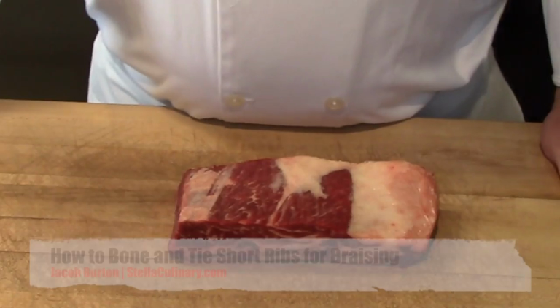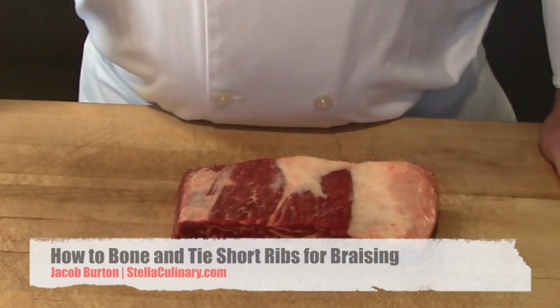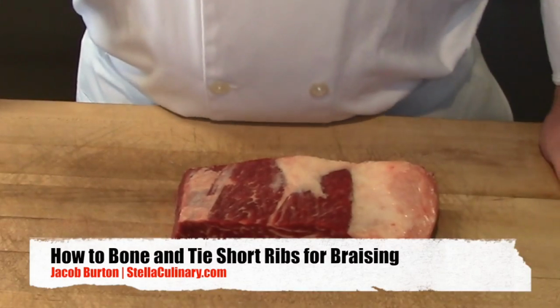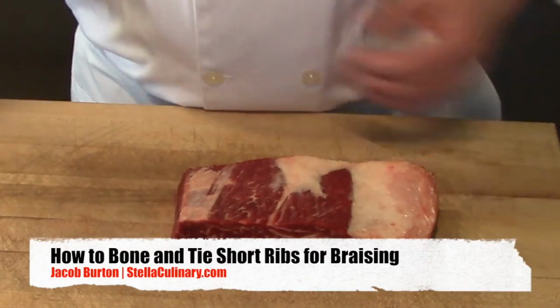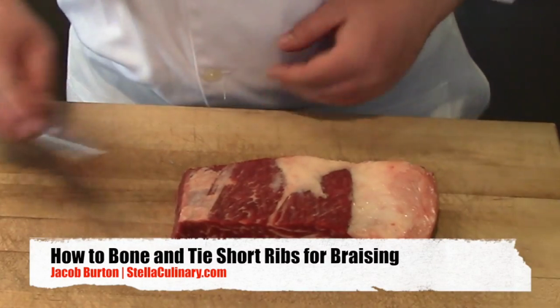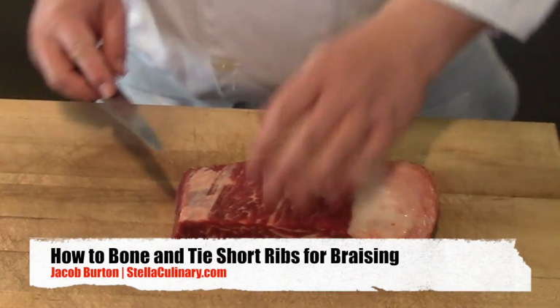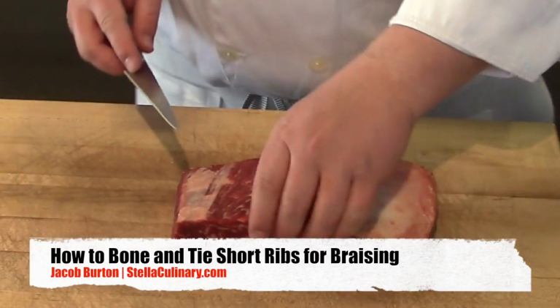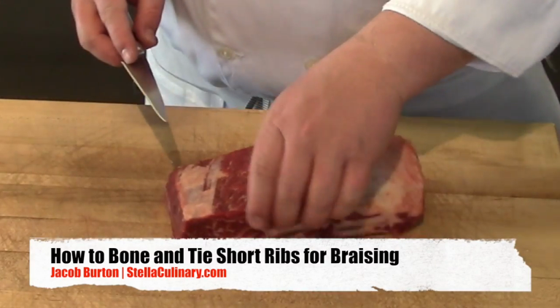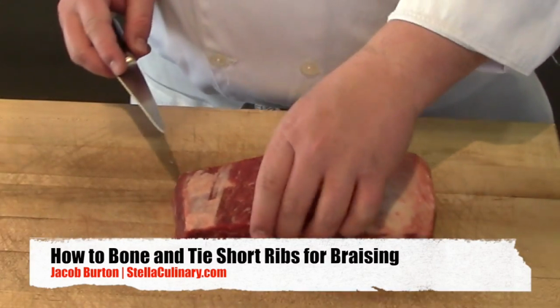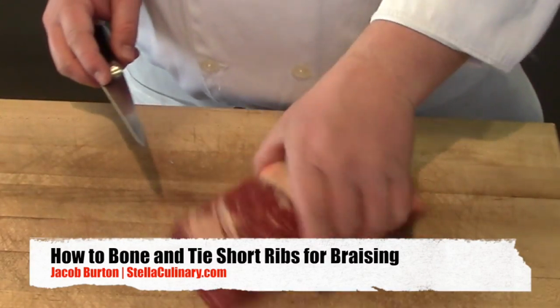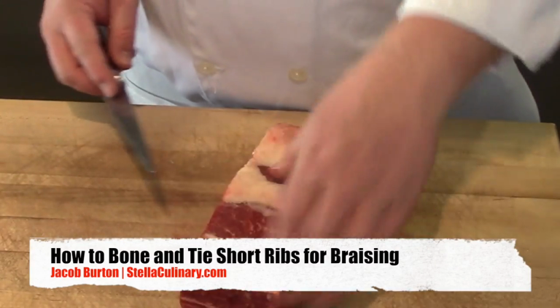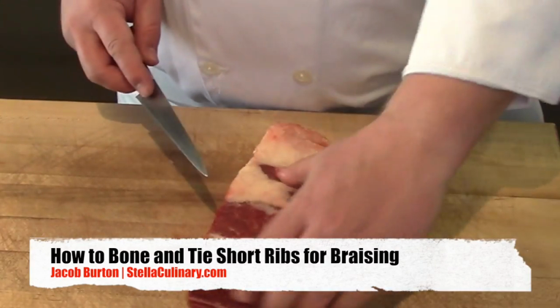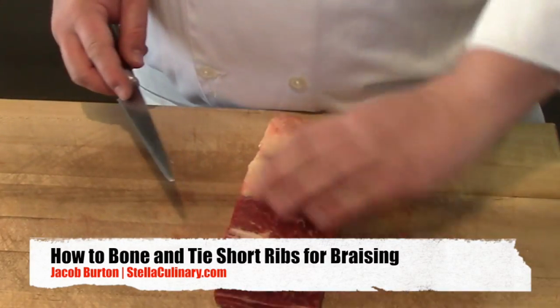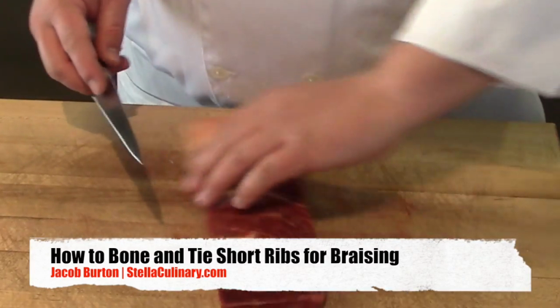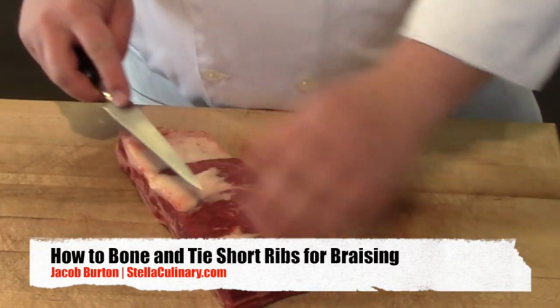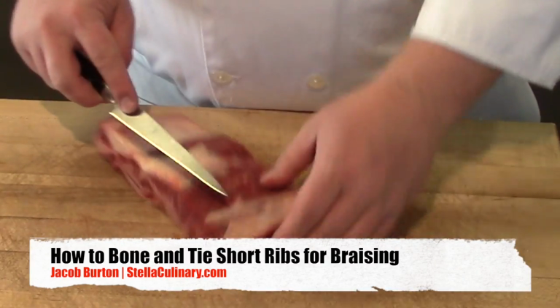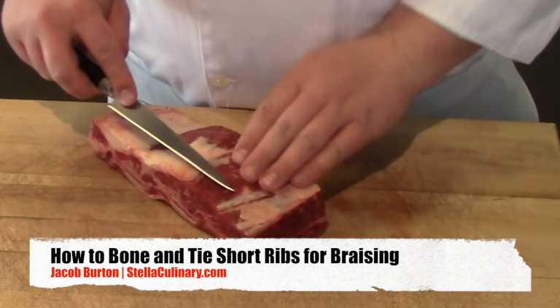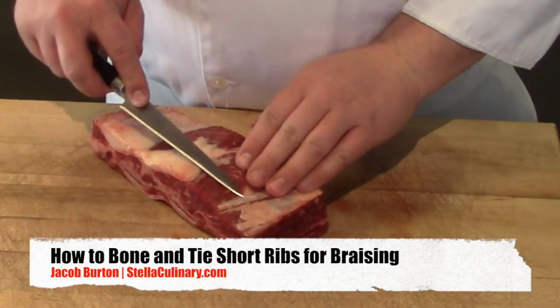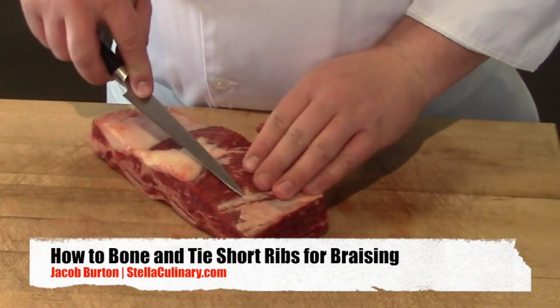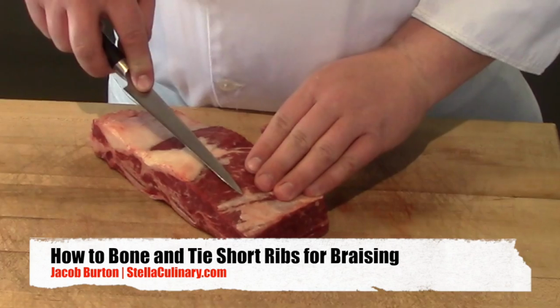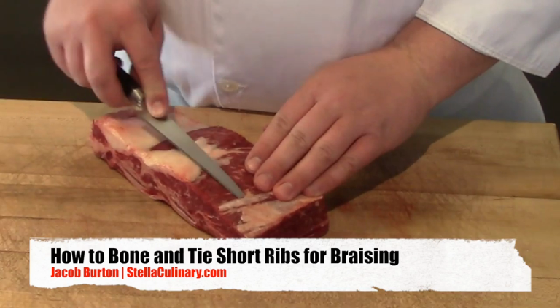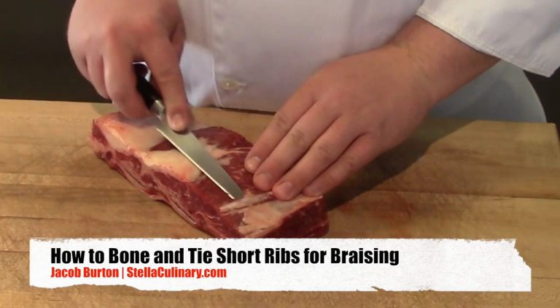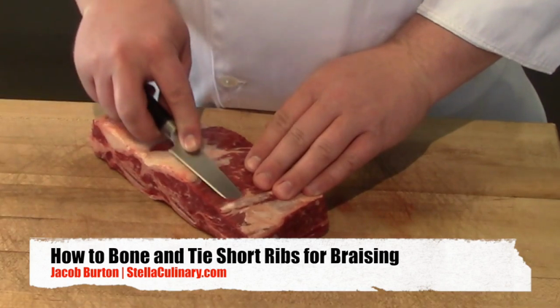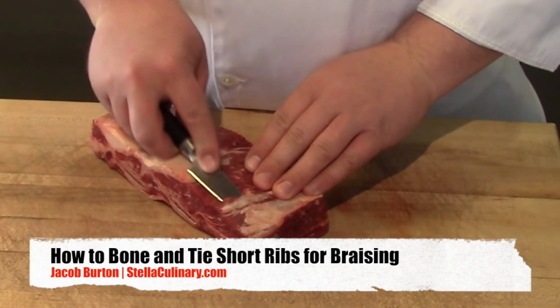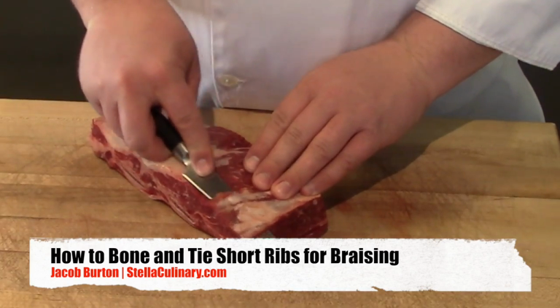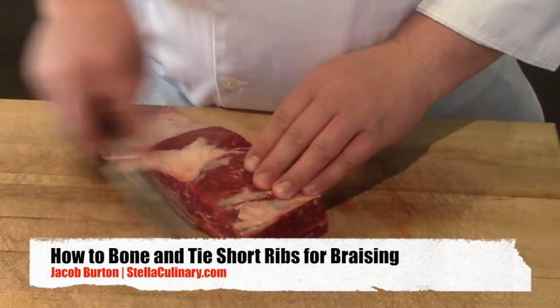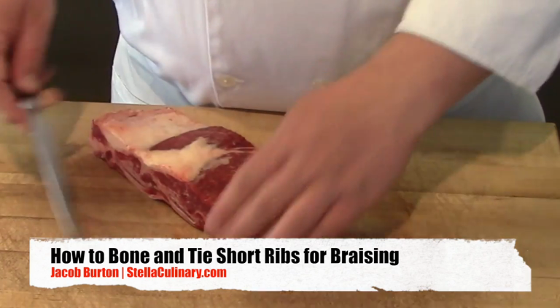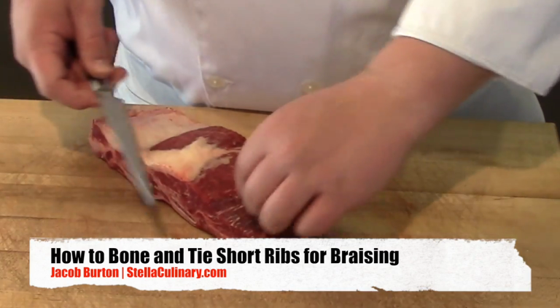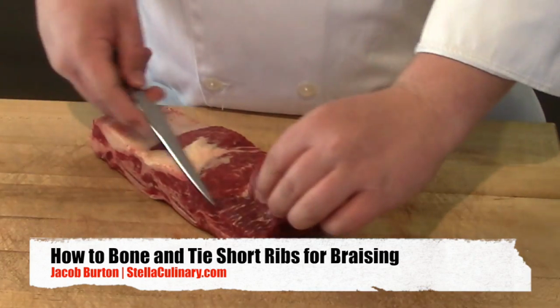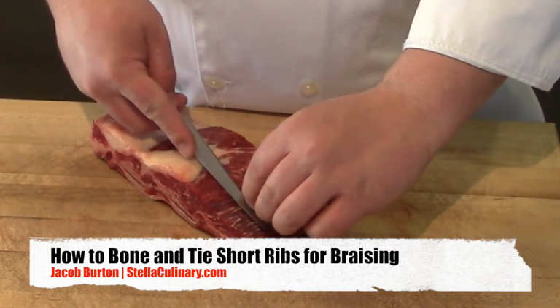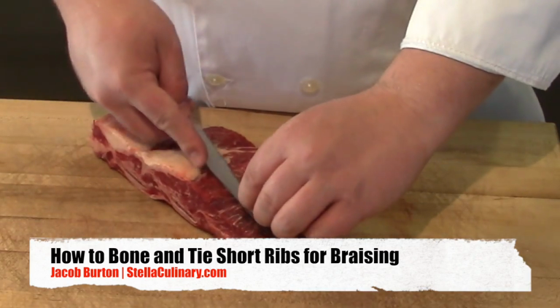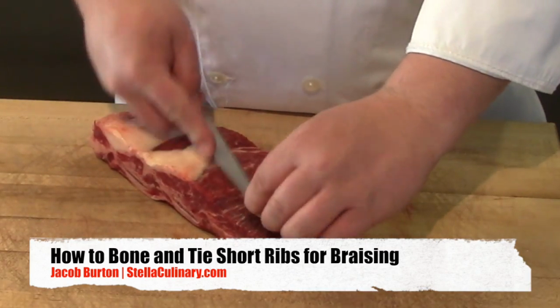Jacob Burton here from StellaCulinary.com, and in this video I'm going to demonstrate real quick how to de-bone and tie a short rib for braising.